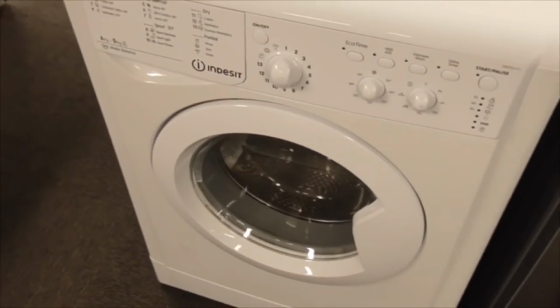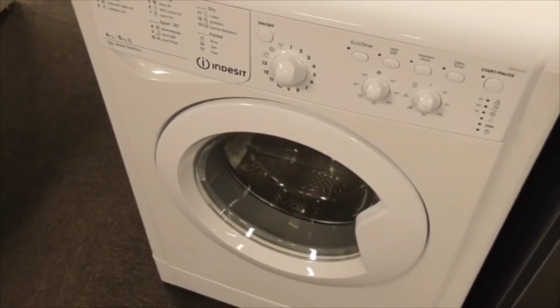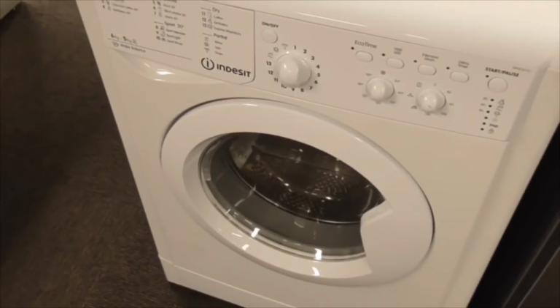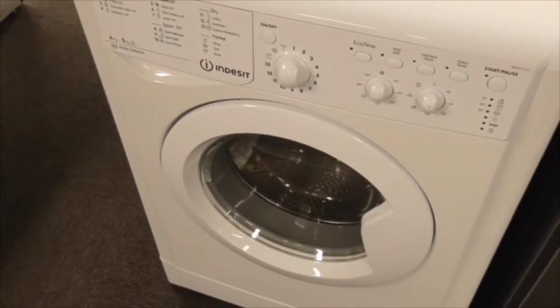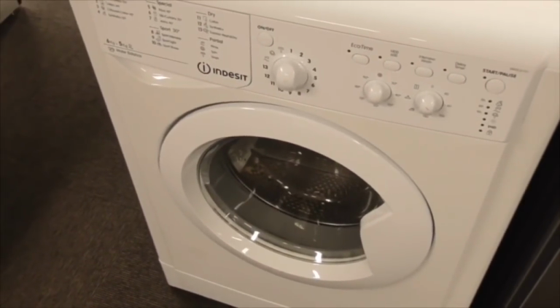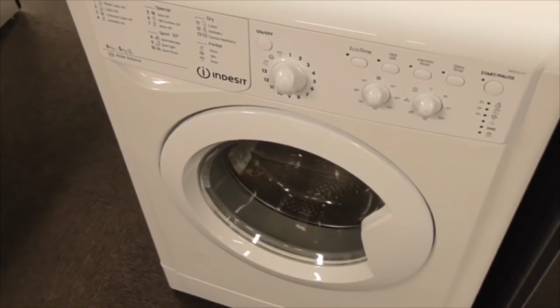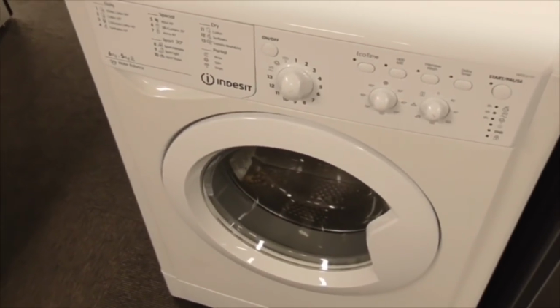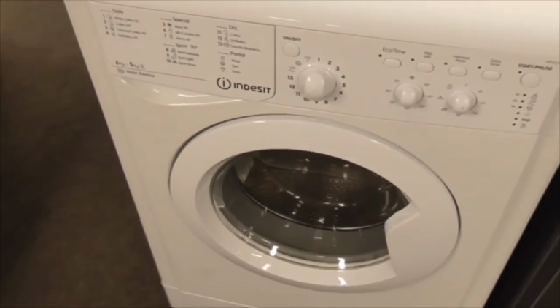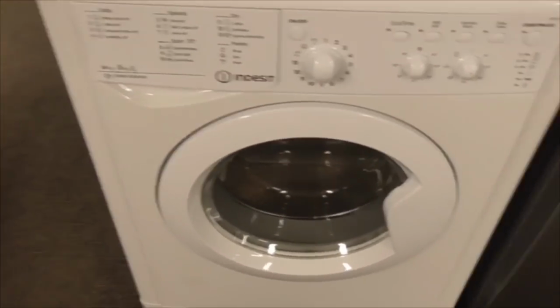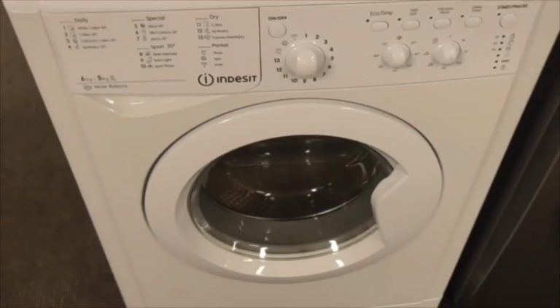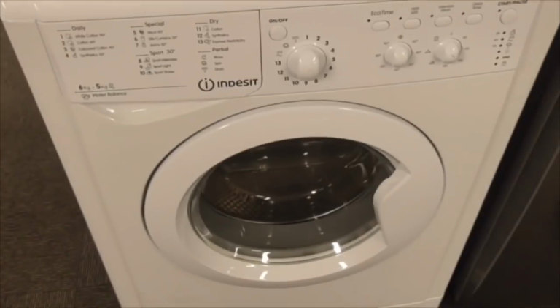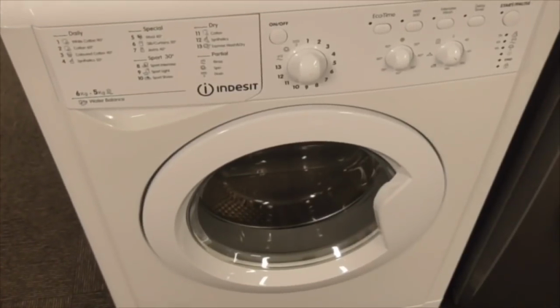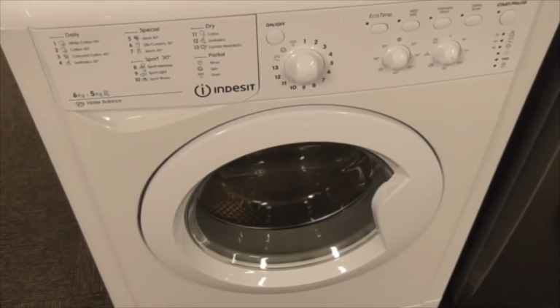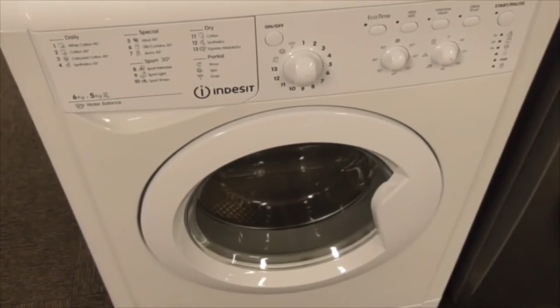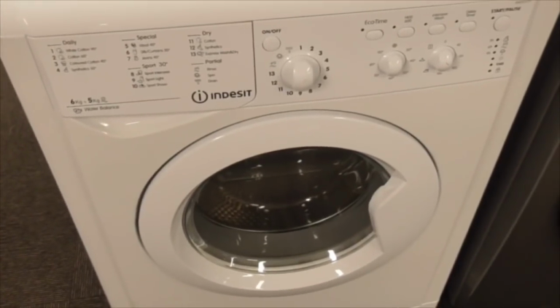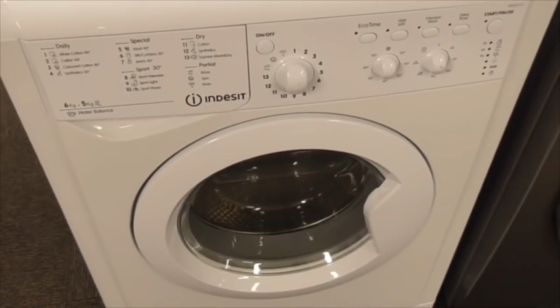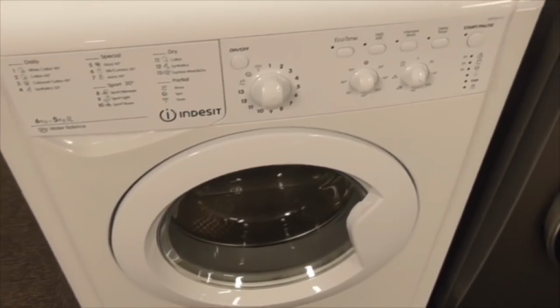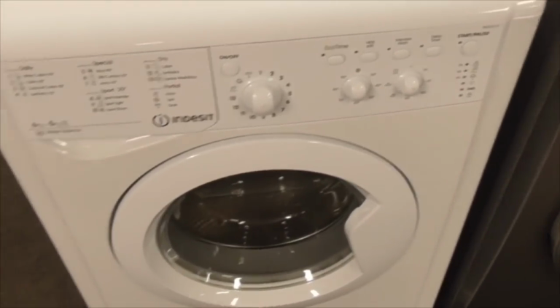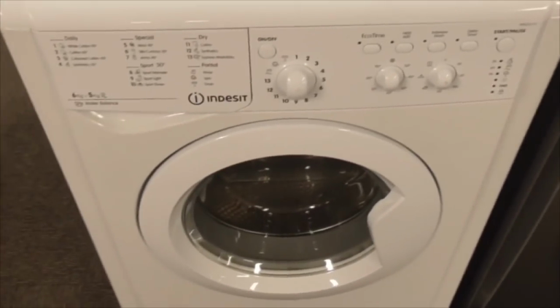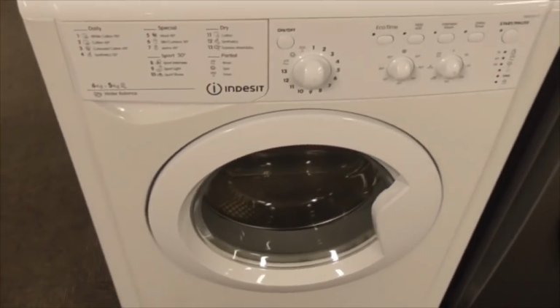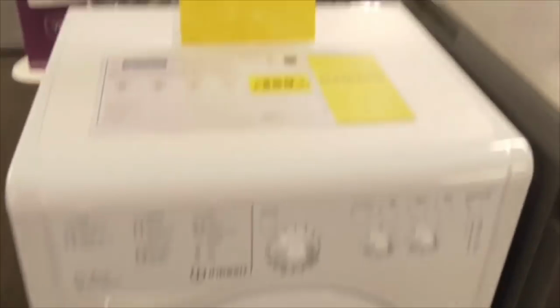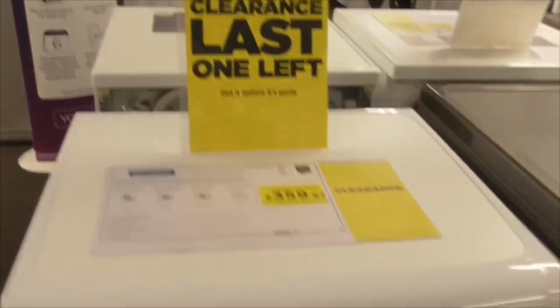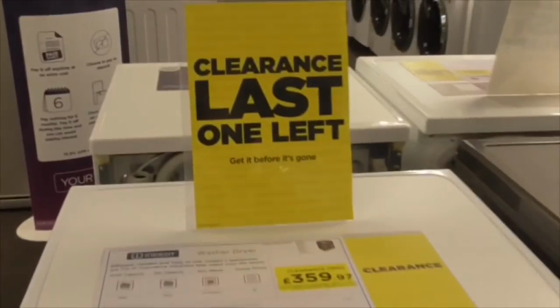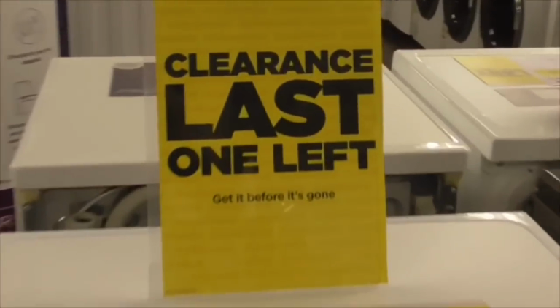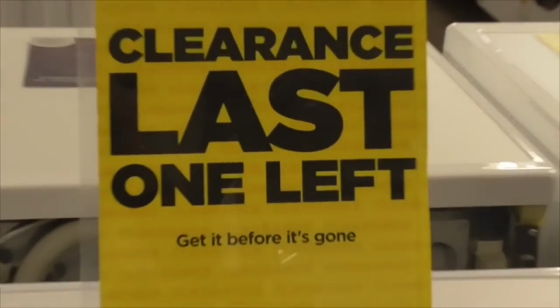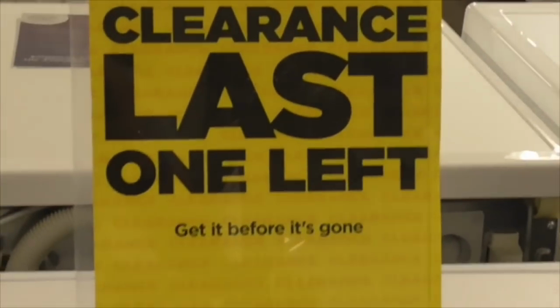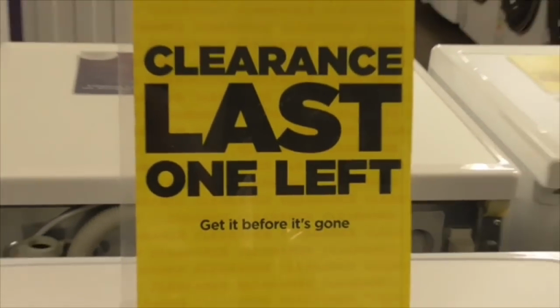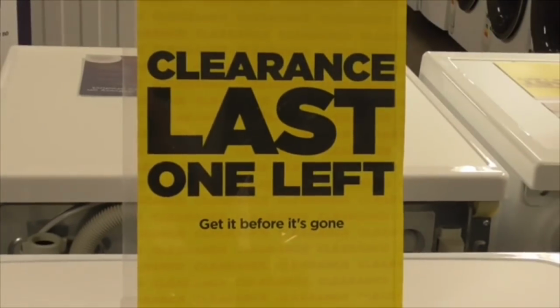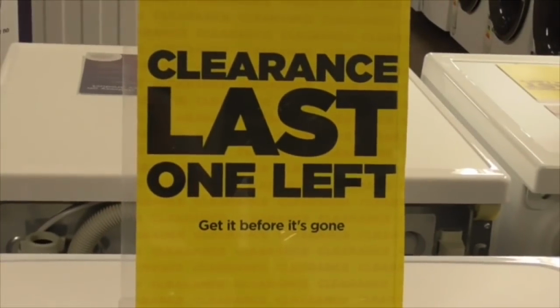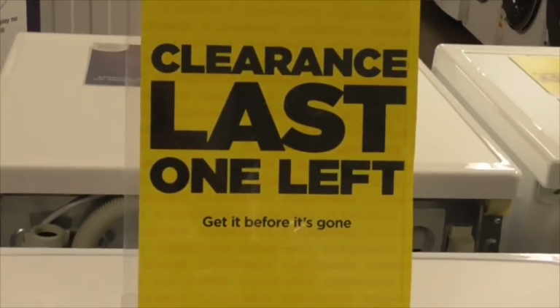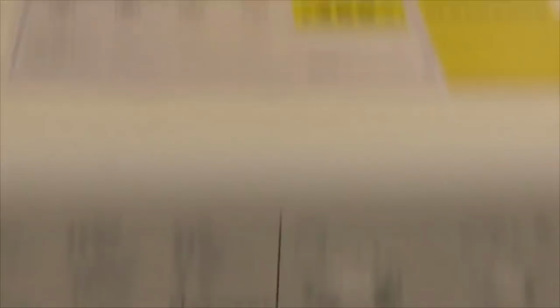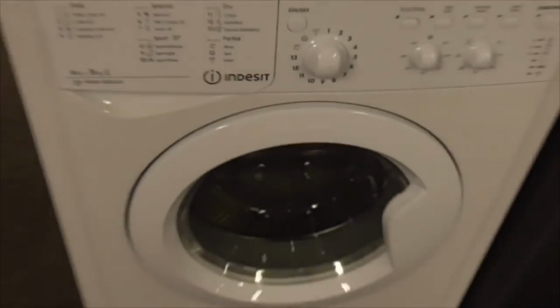Blumen TKF845 condenser heat pump dryer - these are our last clearance of this. We've got 8 machines, got our last clearance, one left anyway, get it before it's gone.